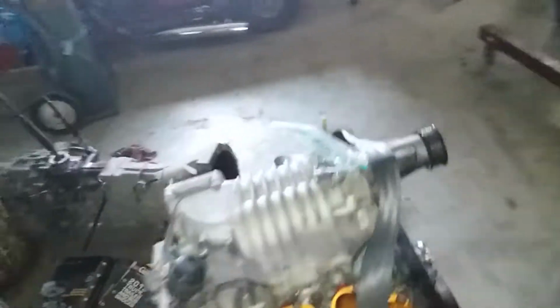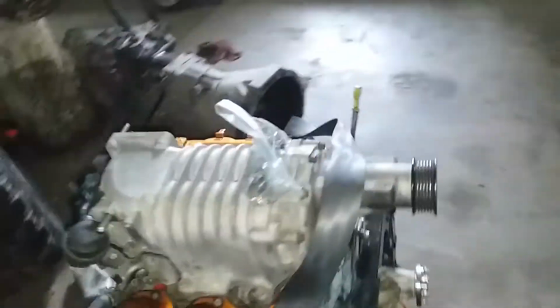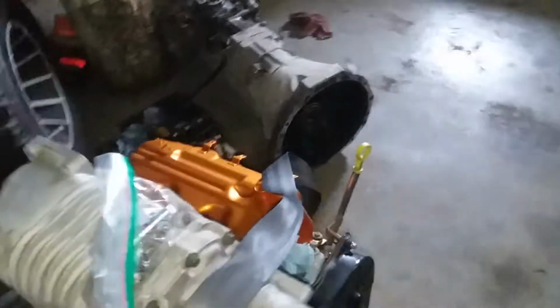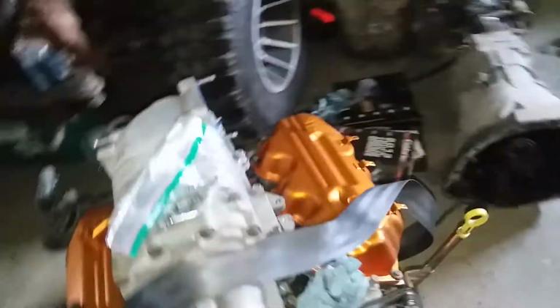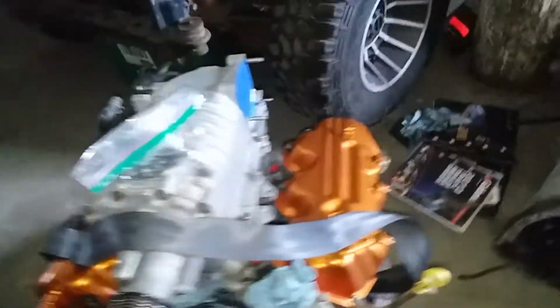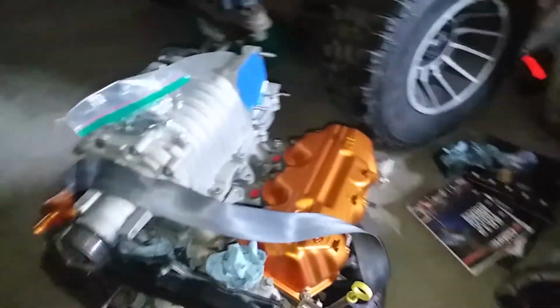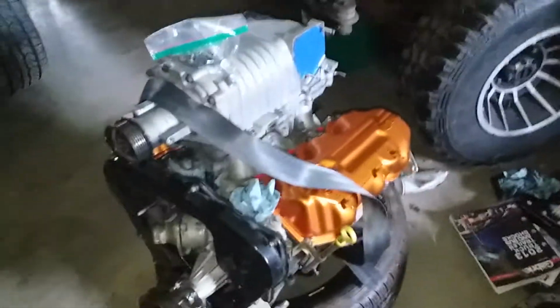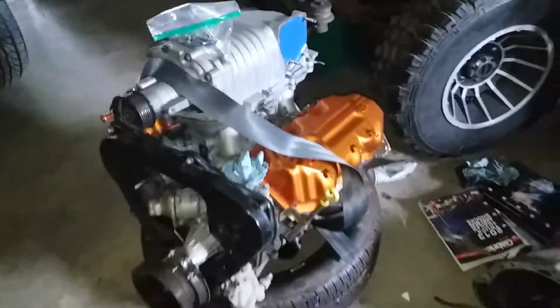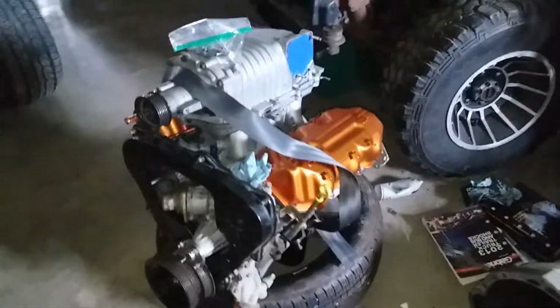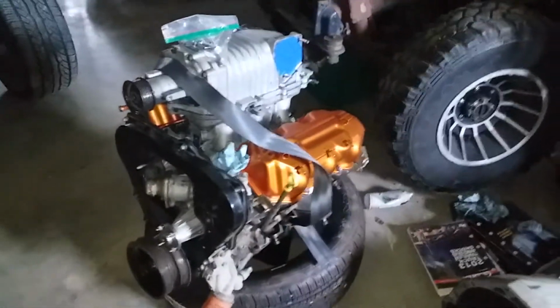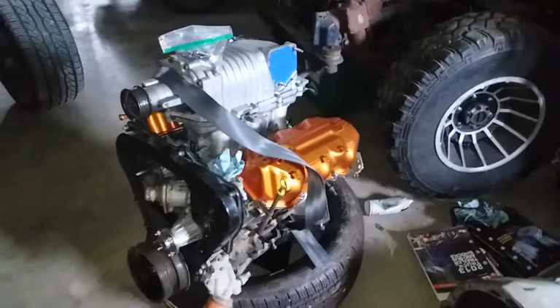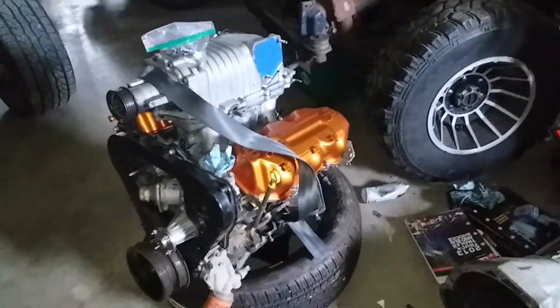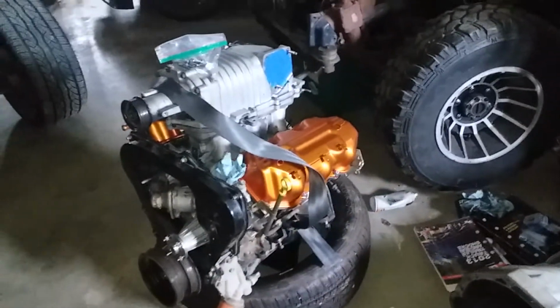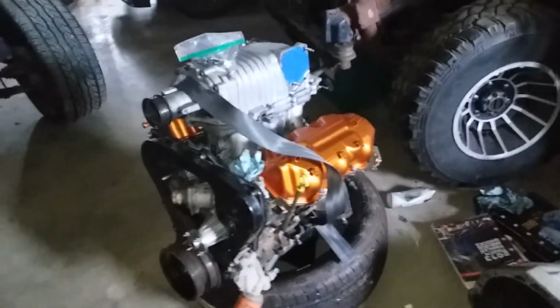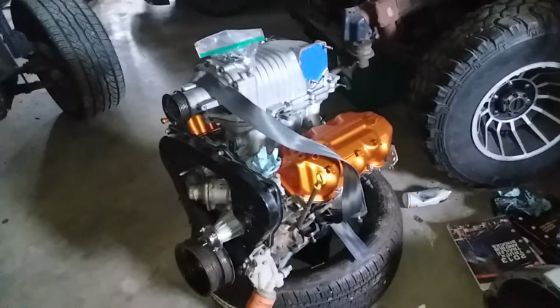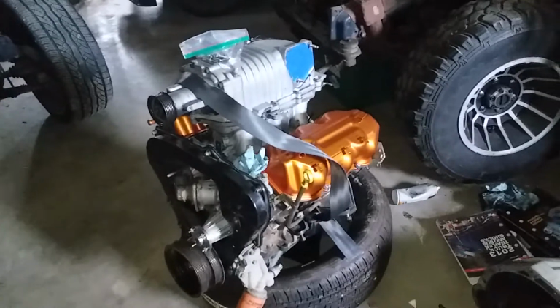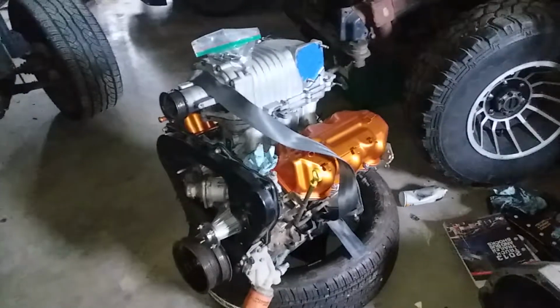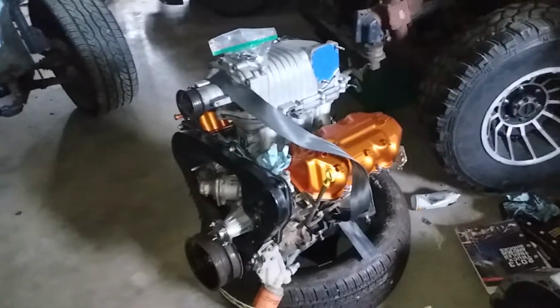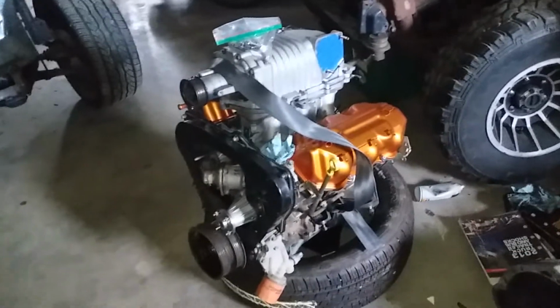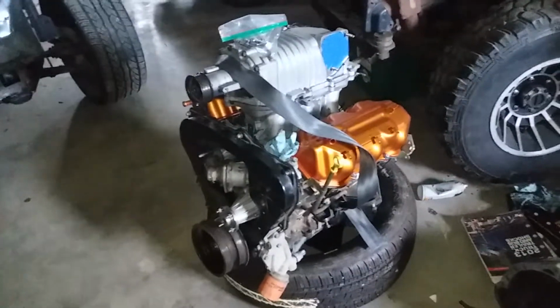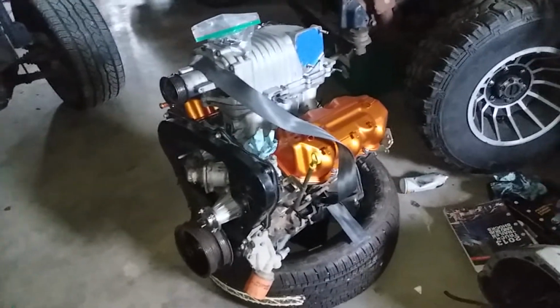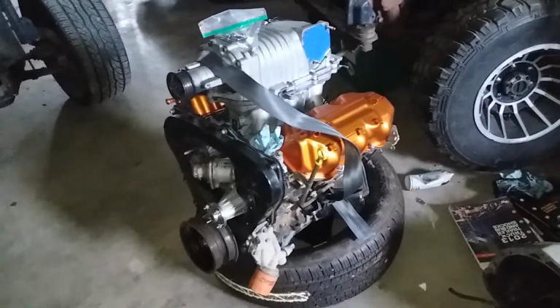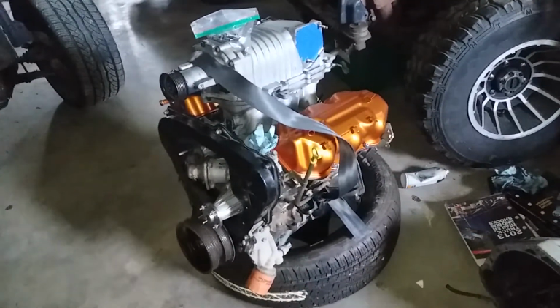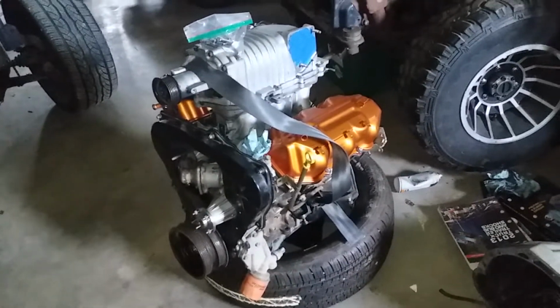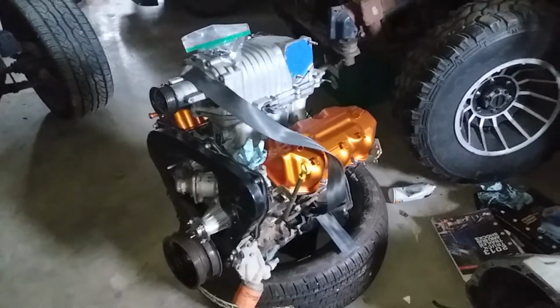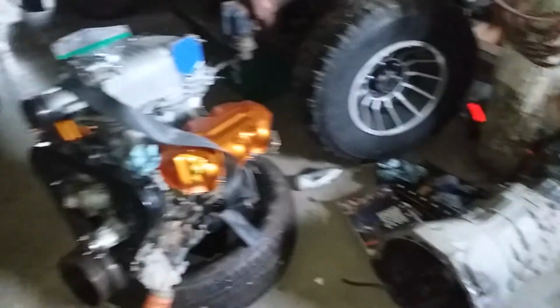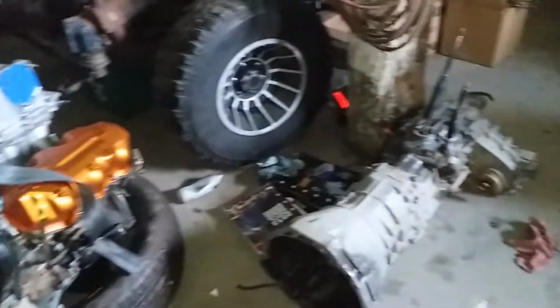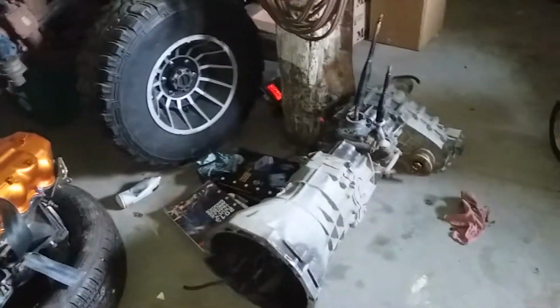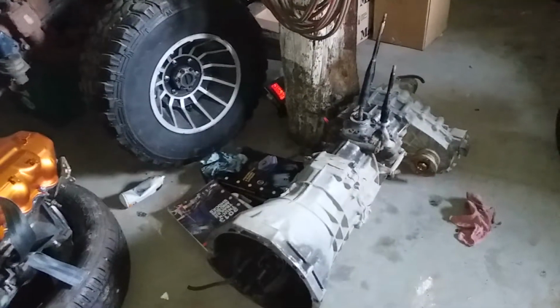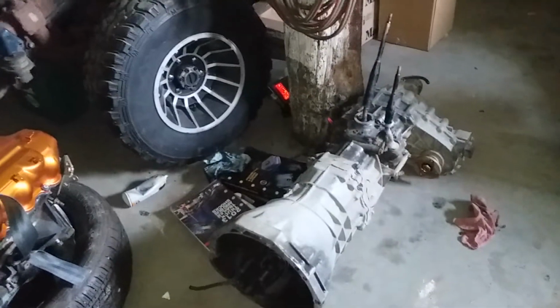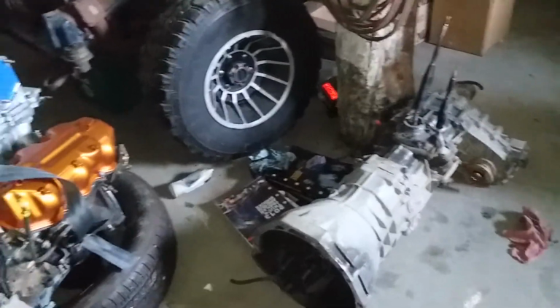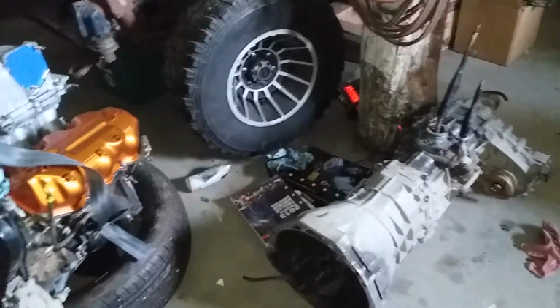Hello everybody, Poundin' Rocks checking in here again with a Pathfinder pickup update. I shot a live video last night, but it's 26 minutes of absolutely nothing going on, so I figured I would do an actual official update video here.